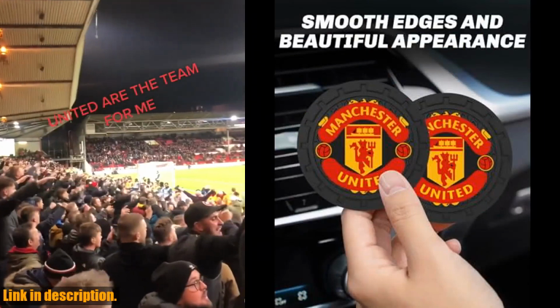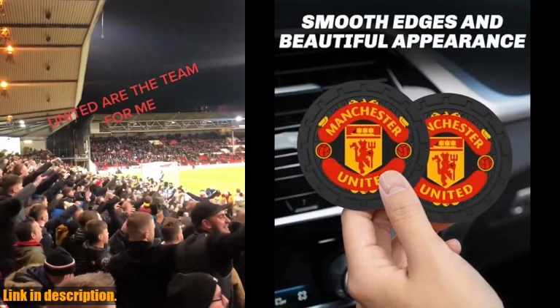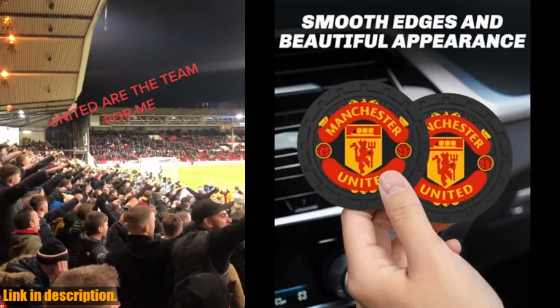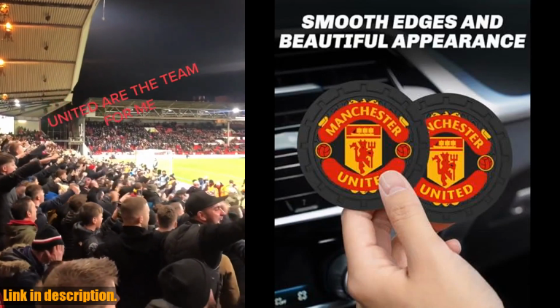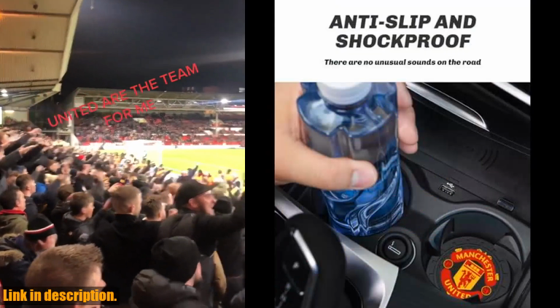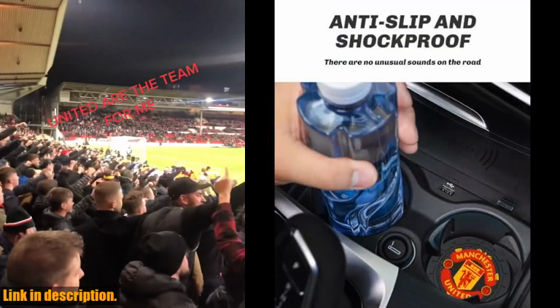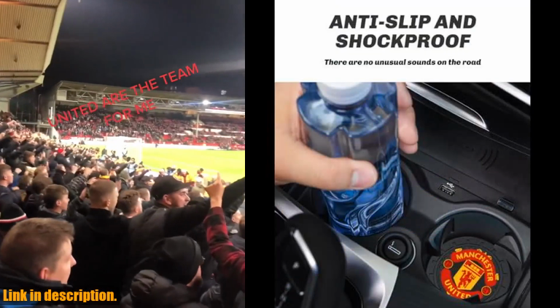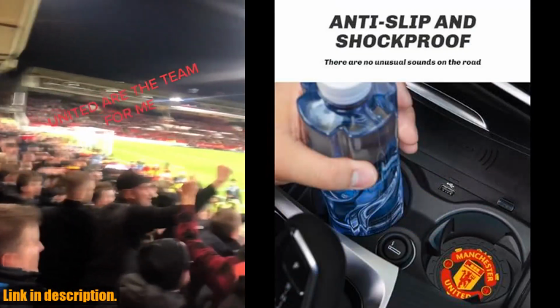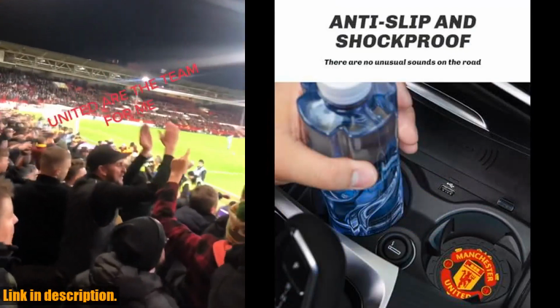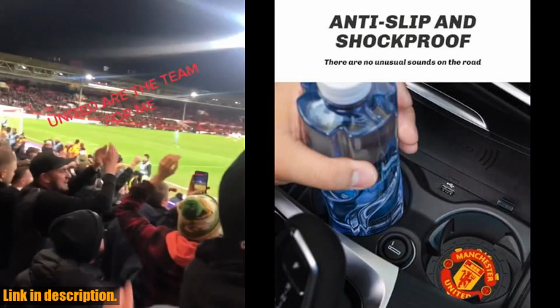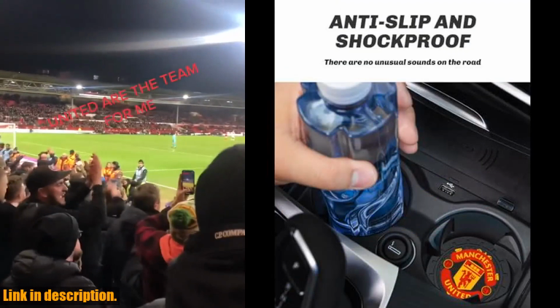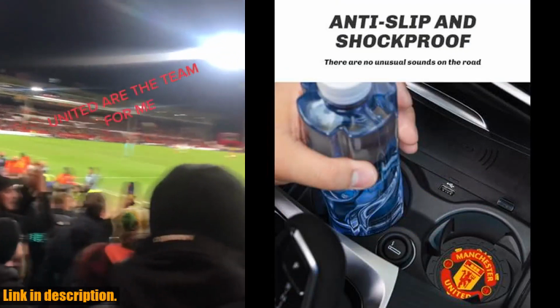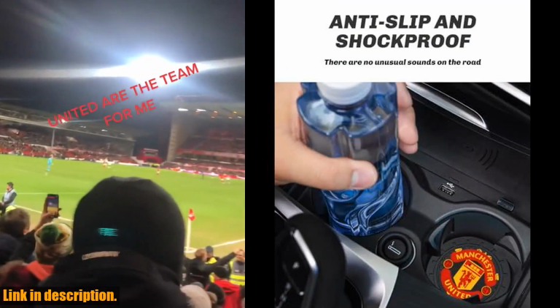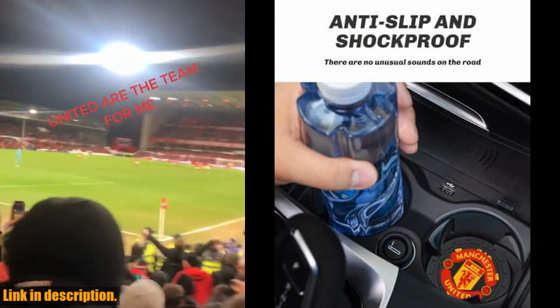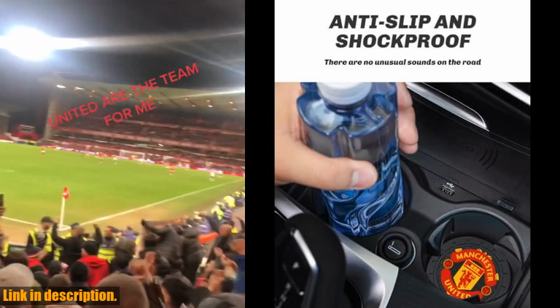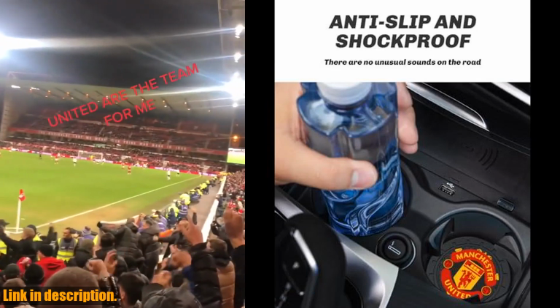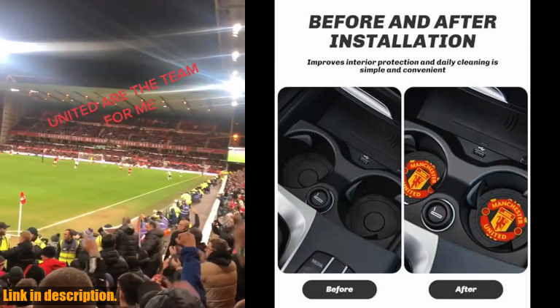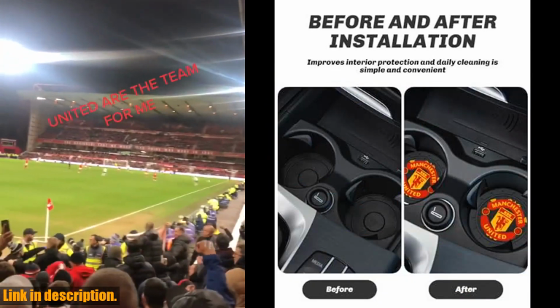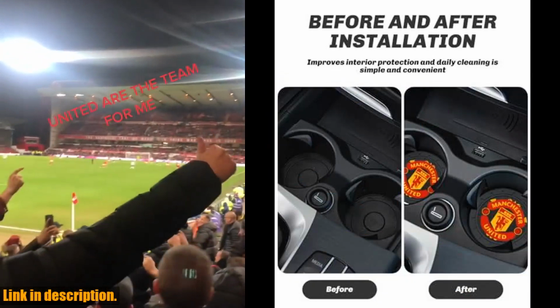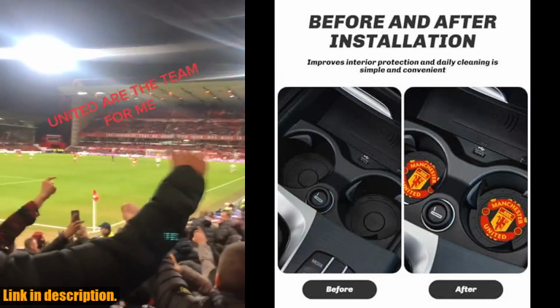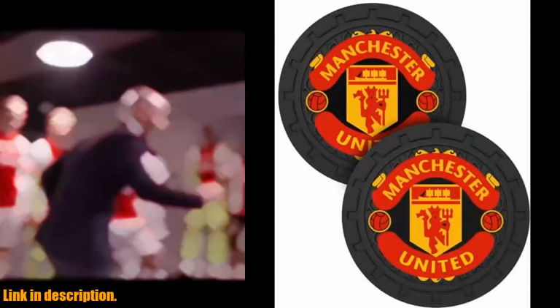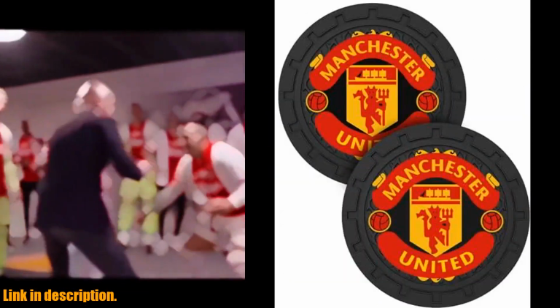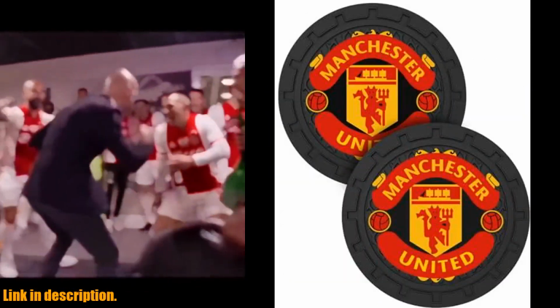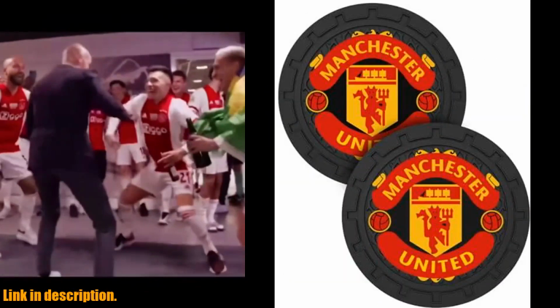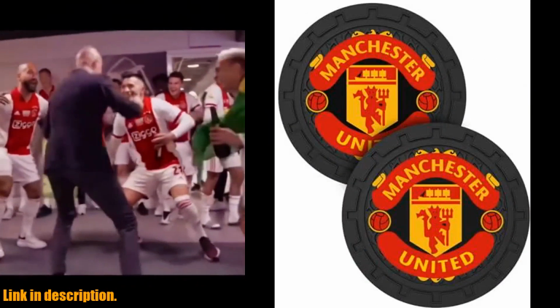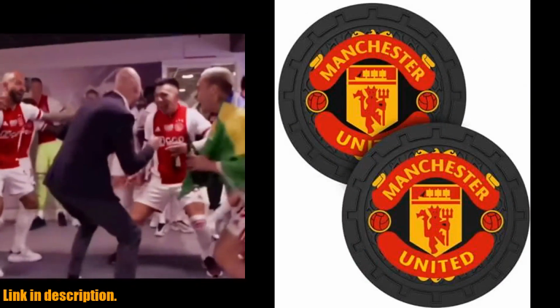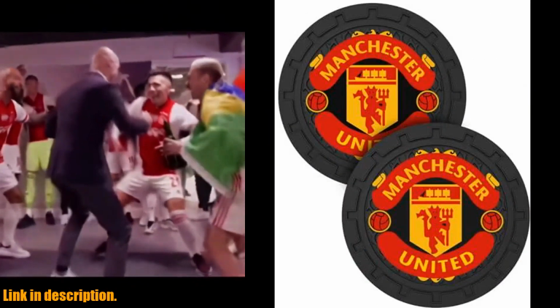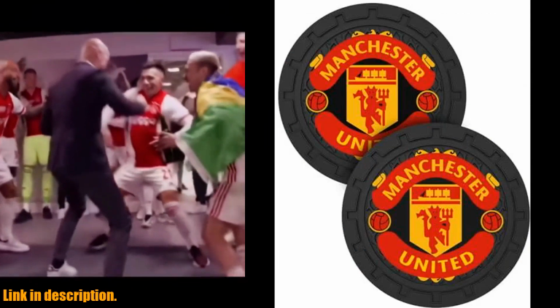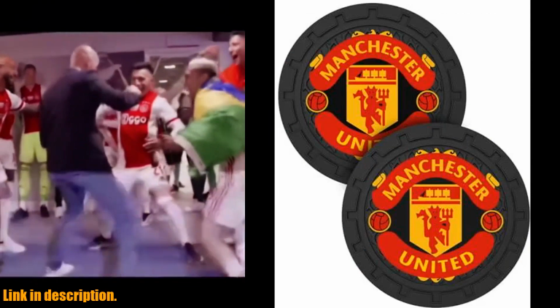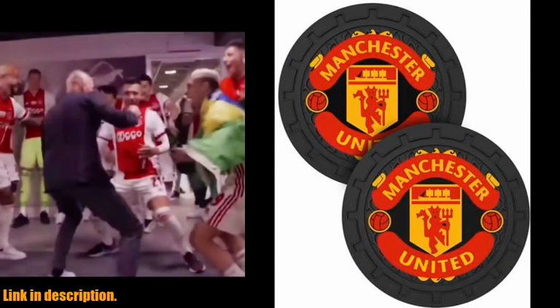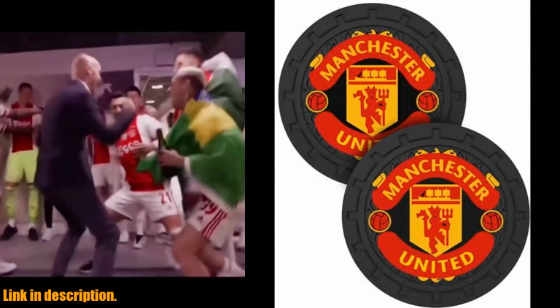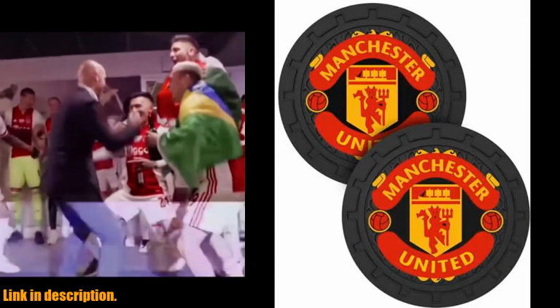but they also serve a practical purpose. They can protect the original cup holder slots of your car from dust, drinks, and water, keeping the place clean and sticky-free. With excellent grip, they prevent the cup from sliding and reduce noise while driving.